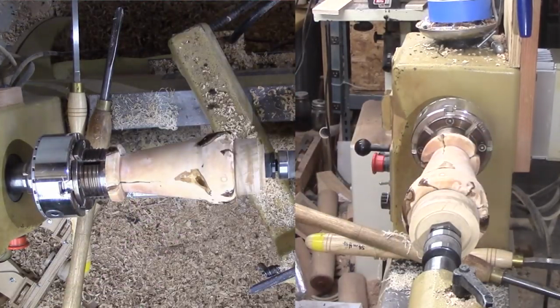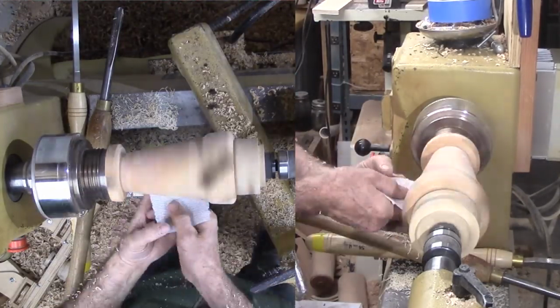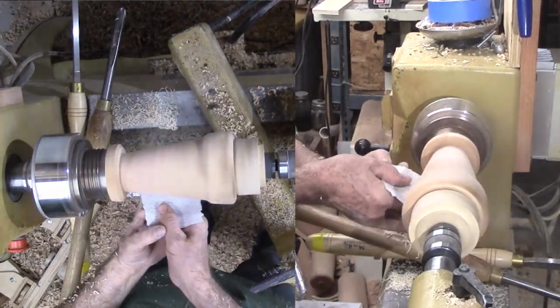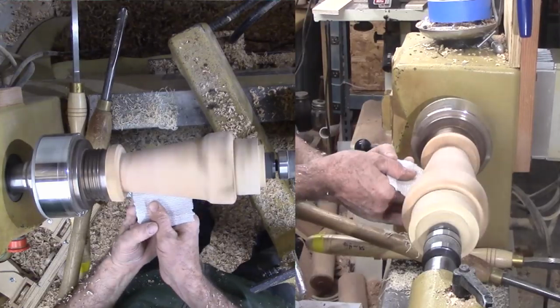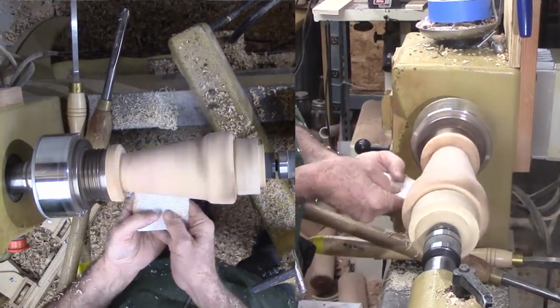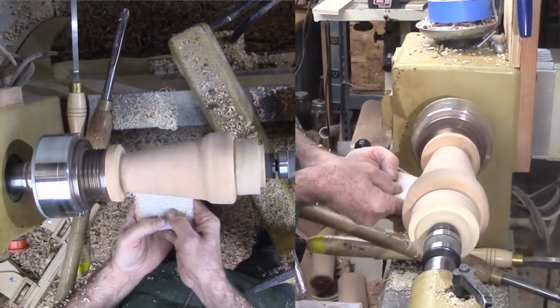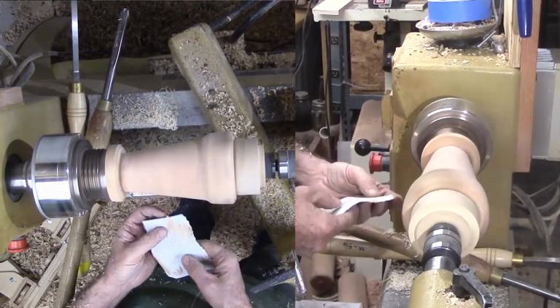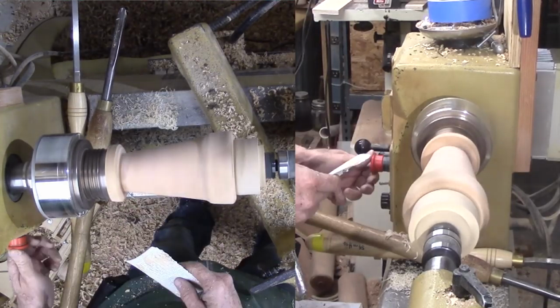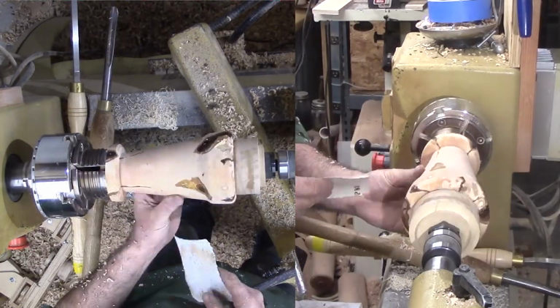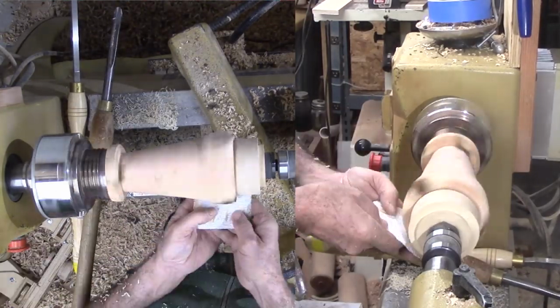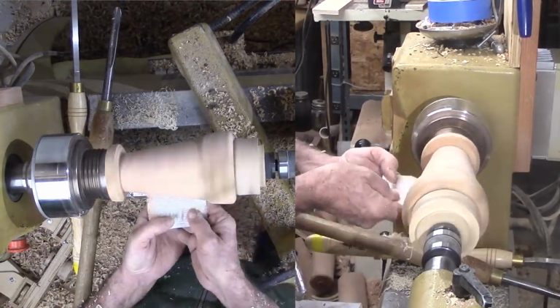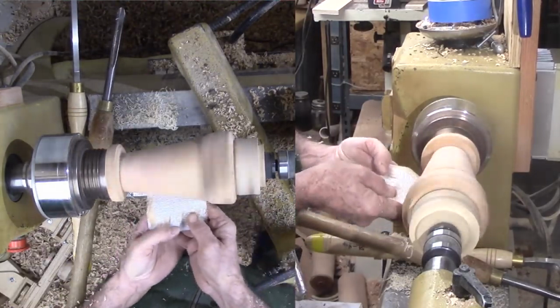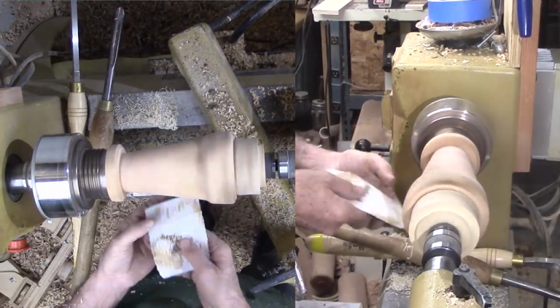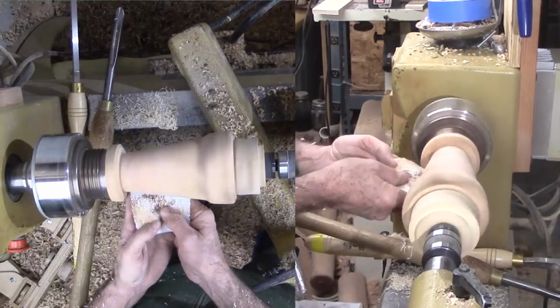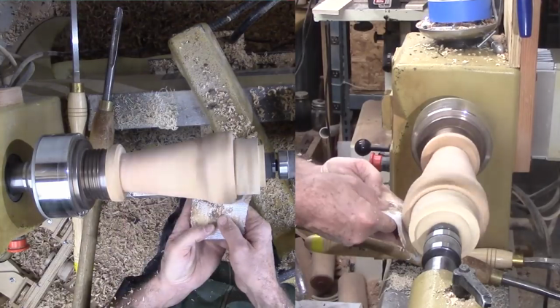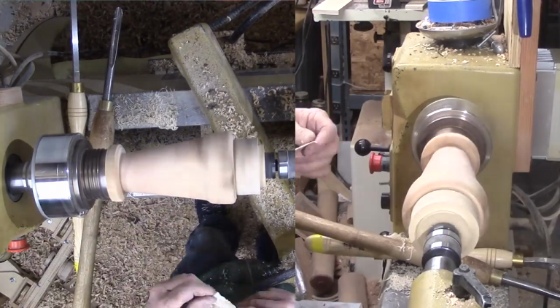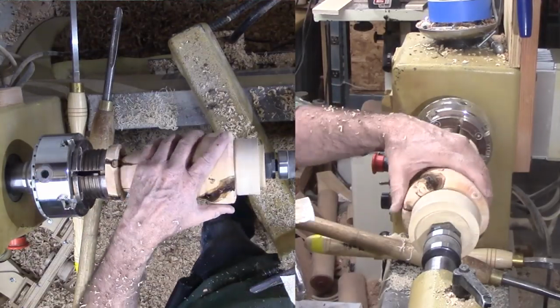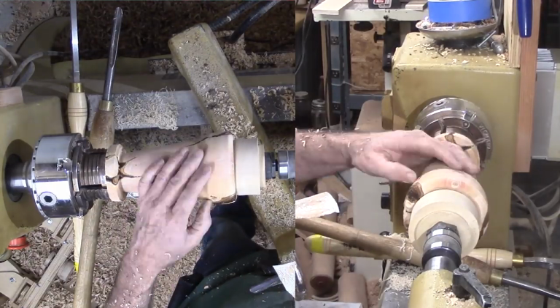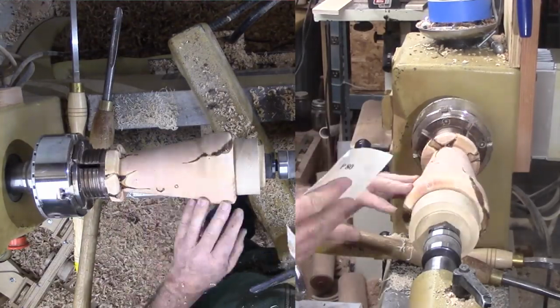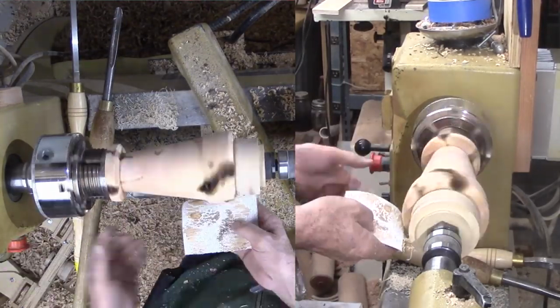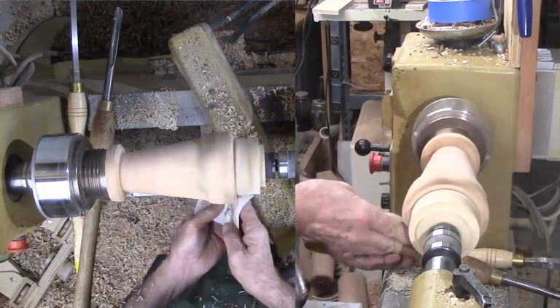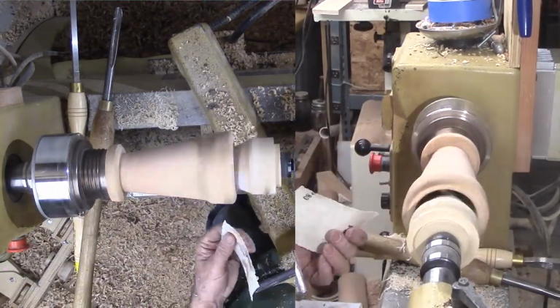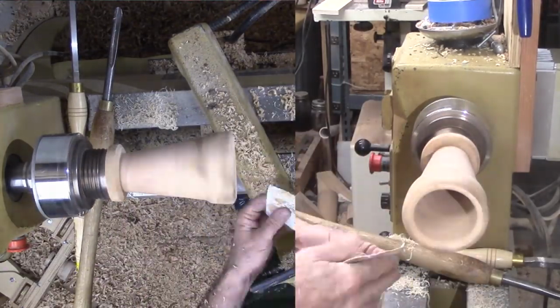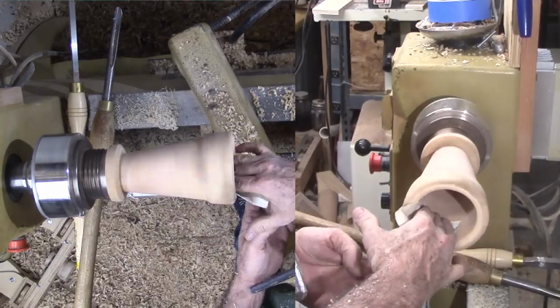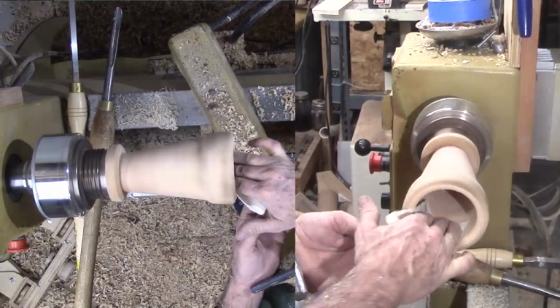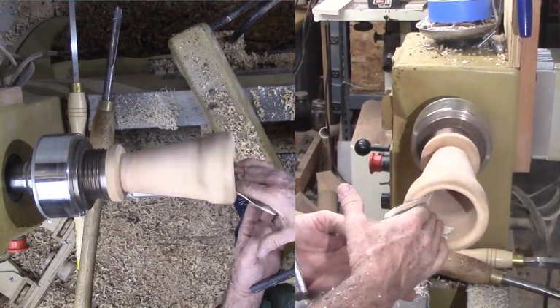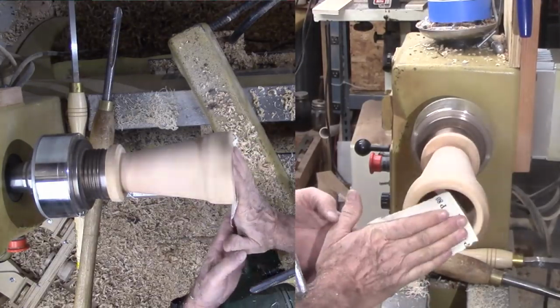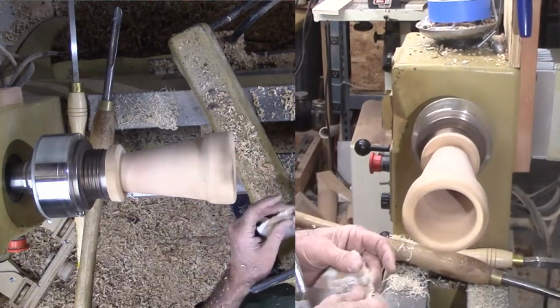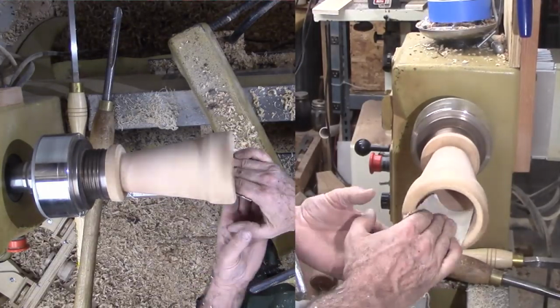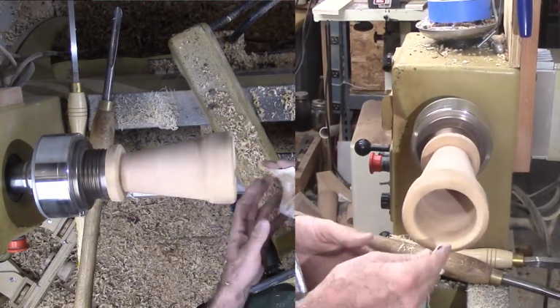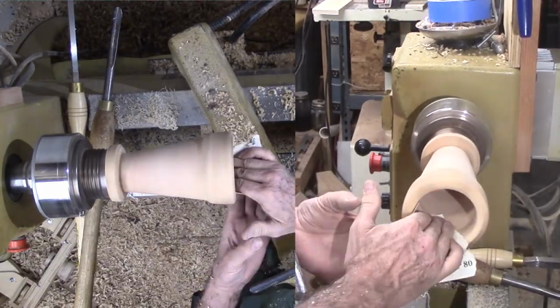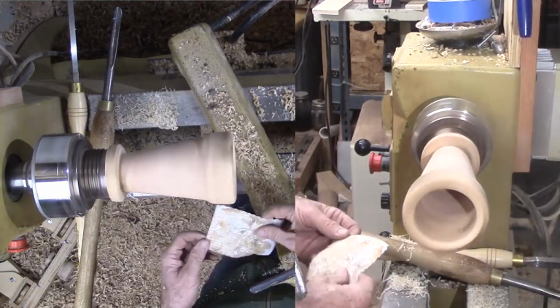I tried to start sanding with 80 grit but the sandpaper loaded up almost immediately with wet wood. I decided to put it in a paper grocery bag for a day or two to allow the surface moisture to evaporate, which will make it easier to sand.